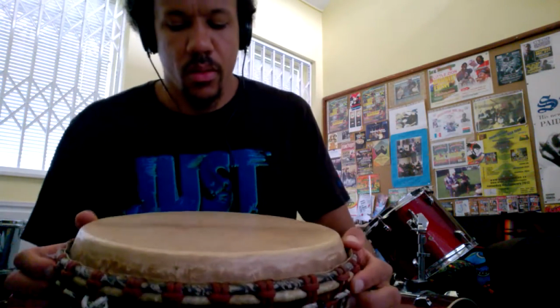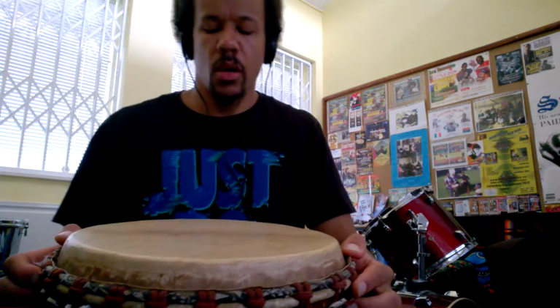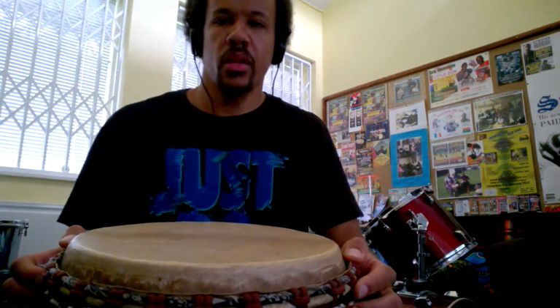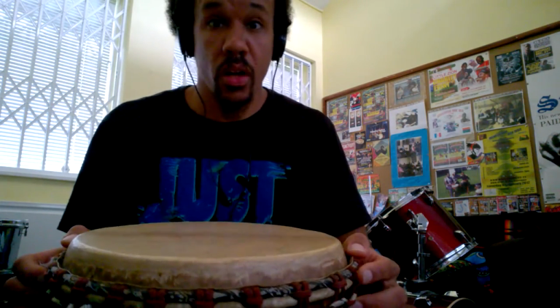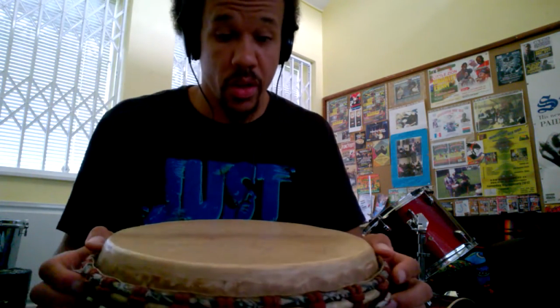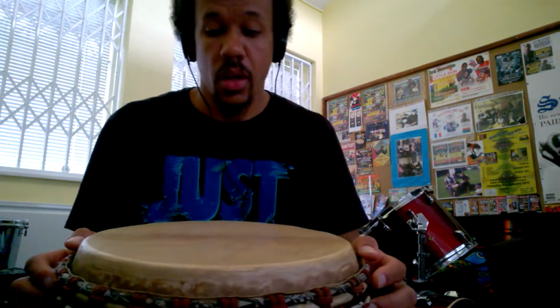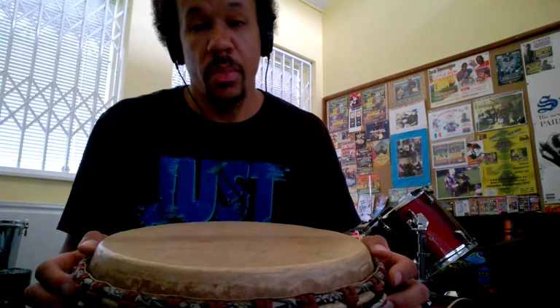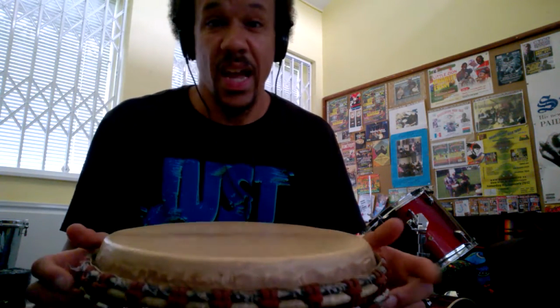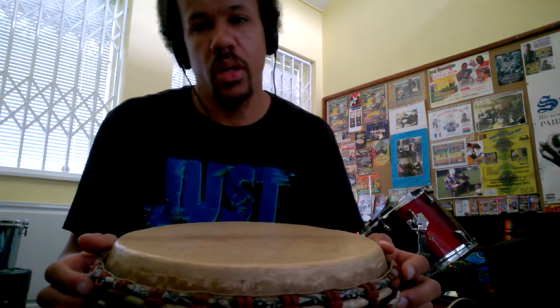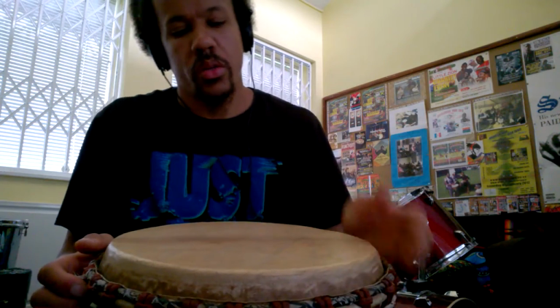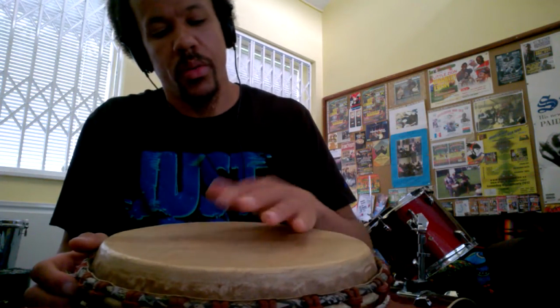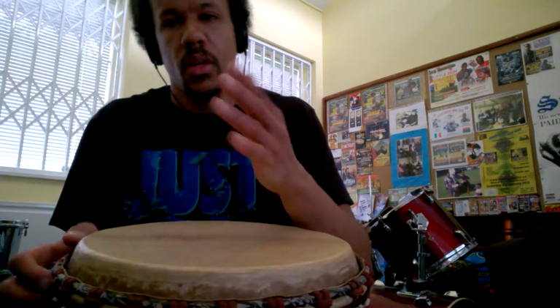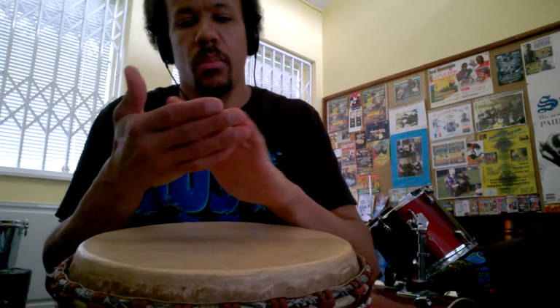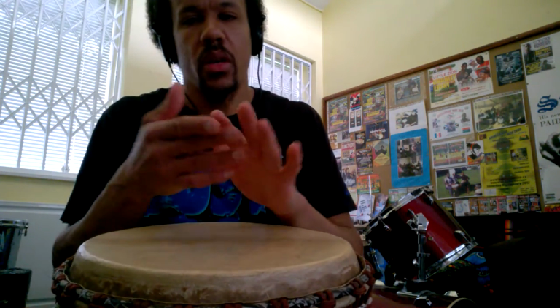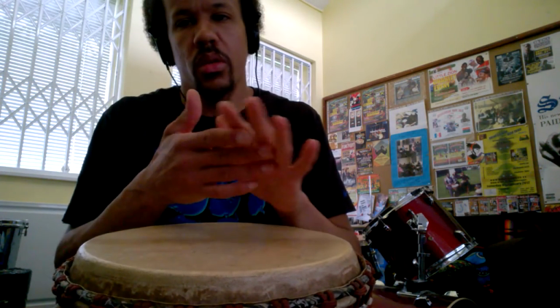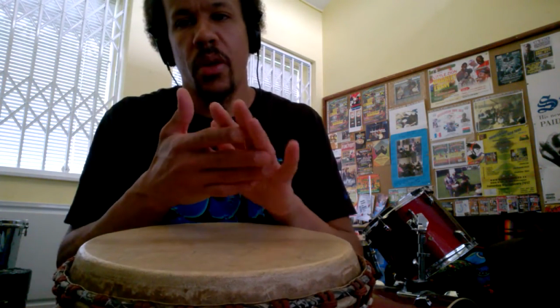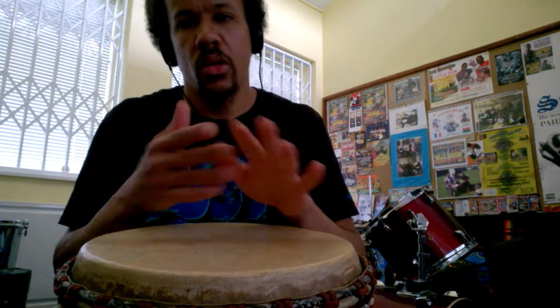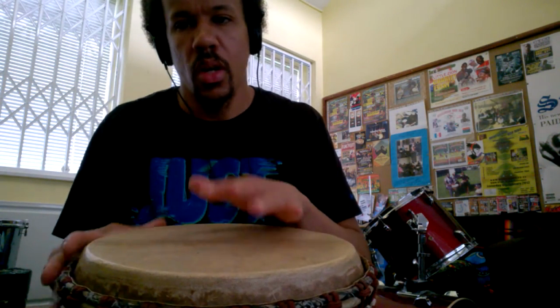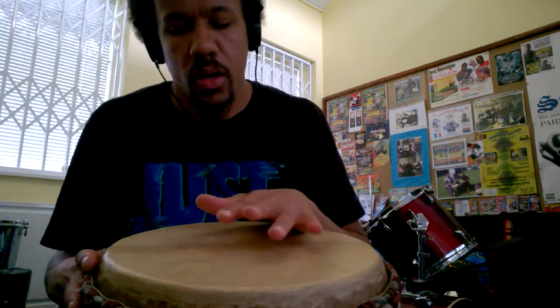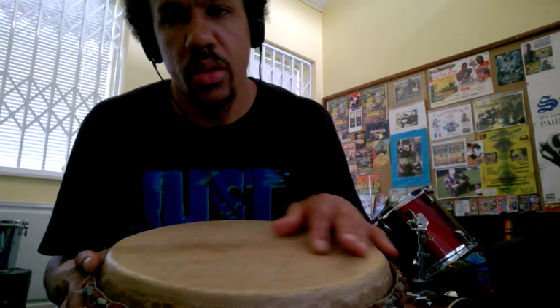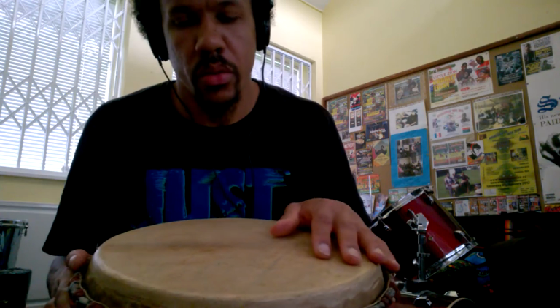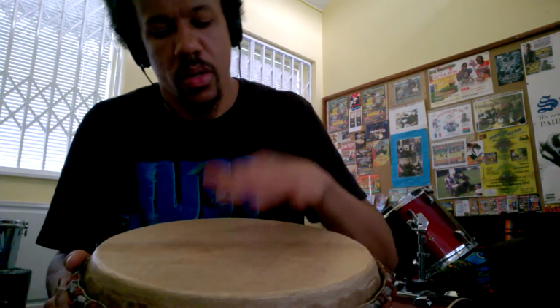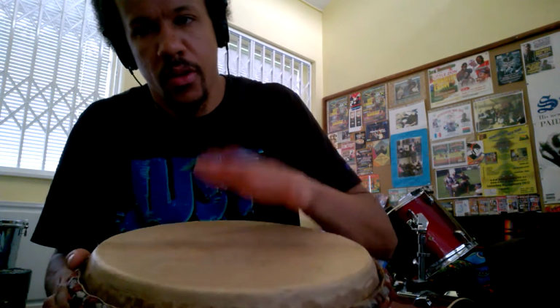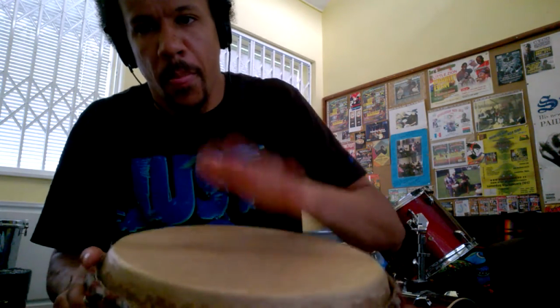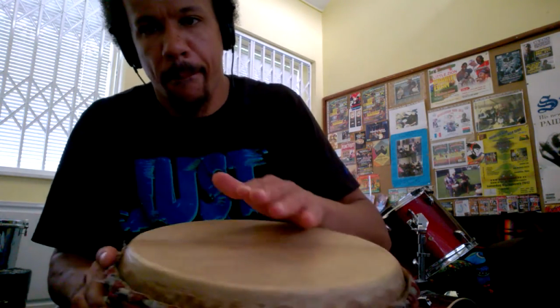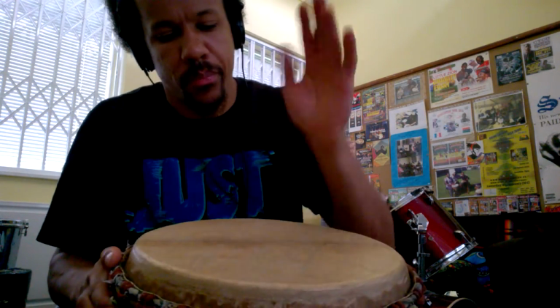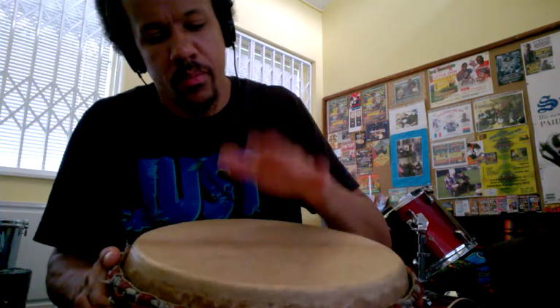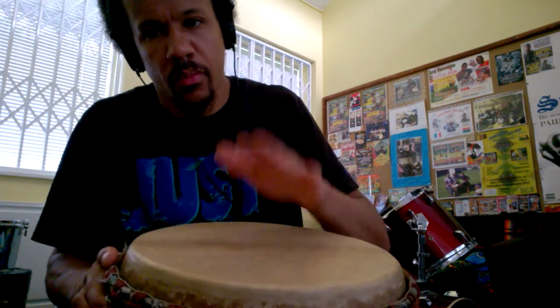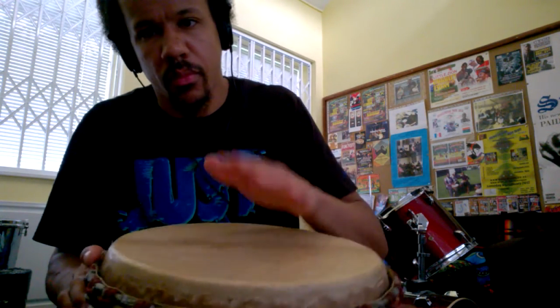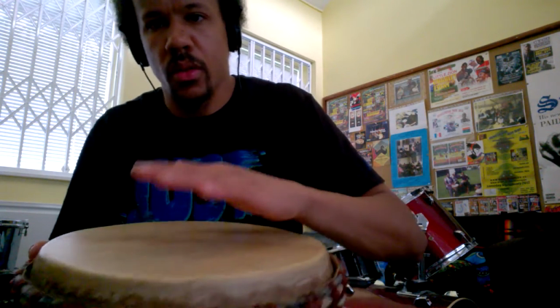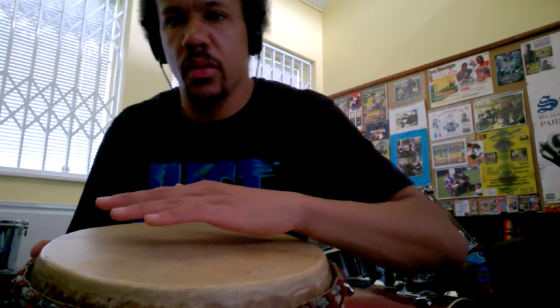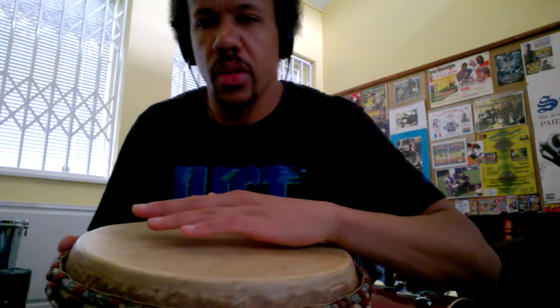Okay, that was the second hit. The third hit is a slap, so the tip of my fingers are going to create this sound. So if you can see it from the side.